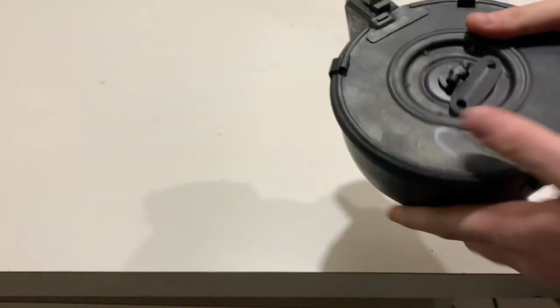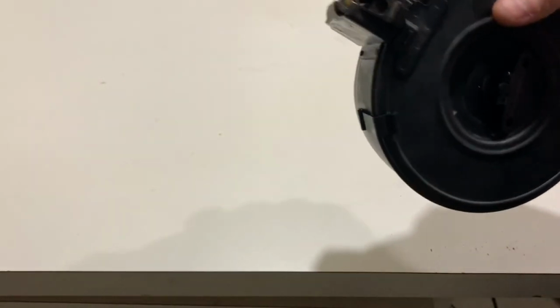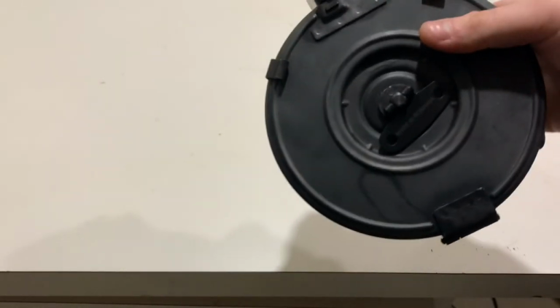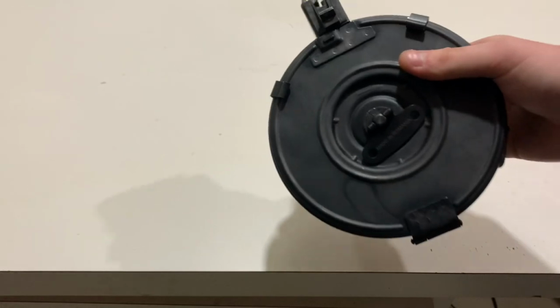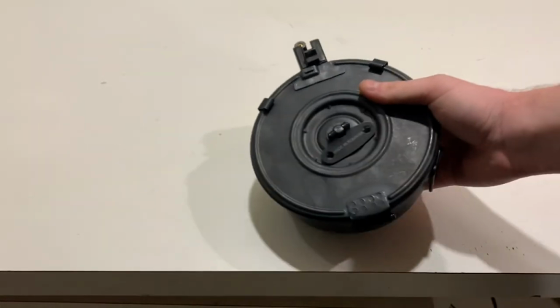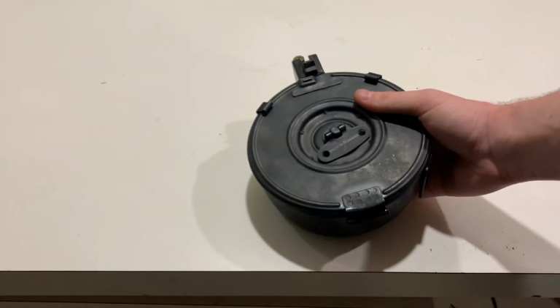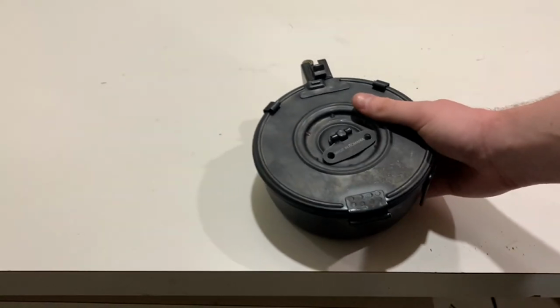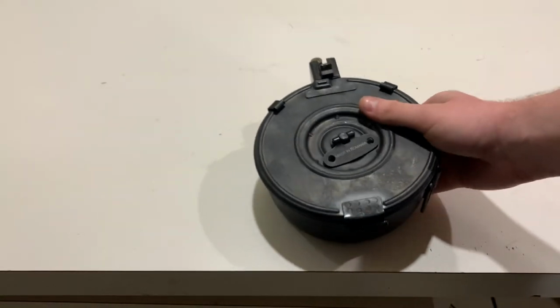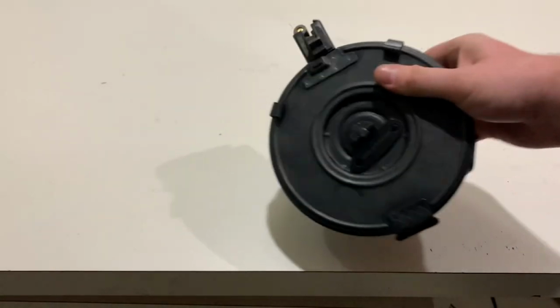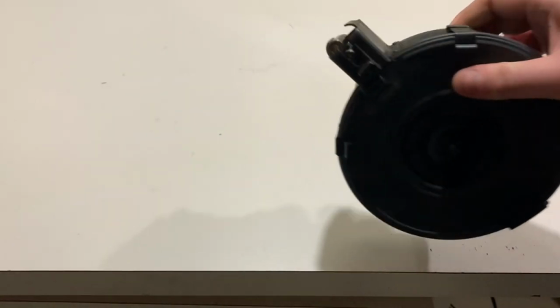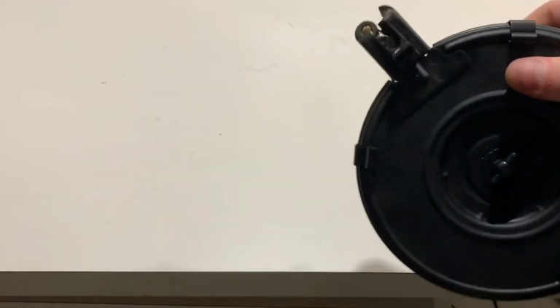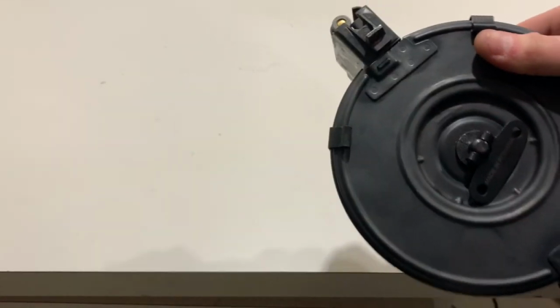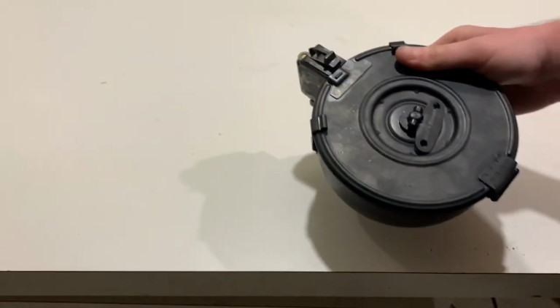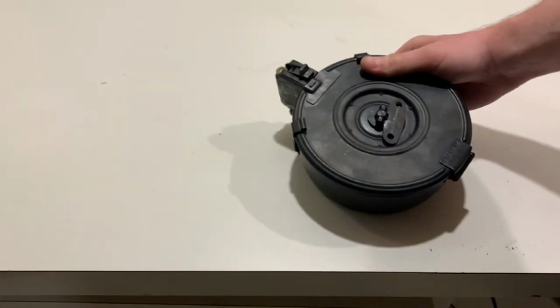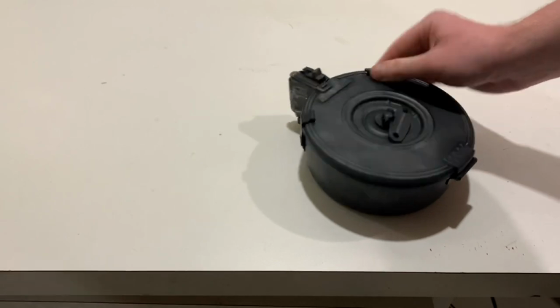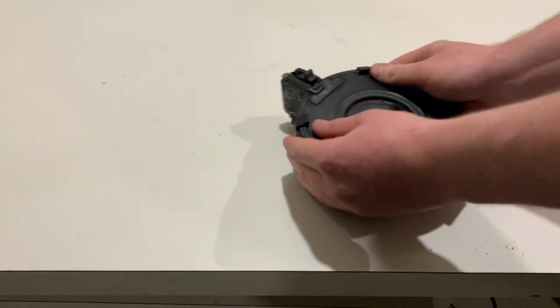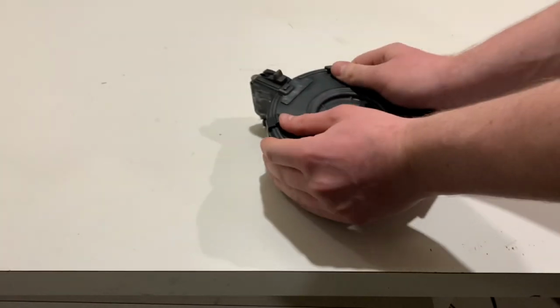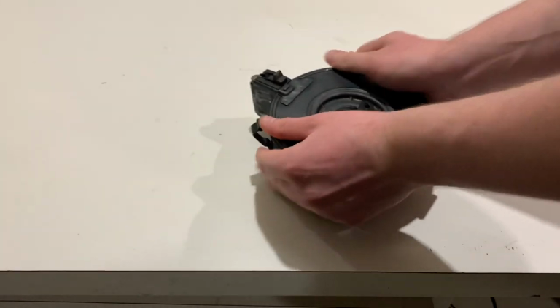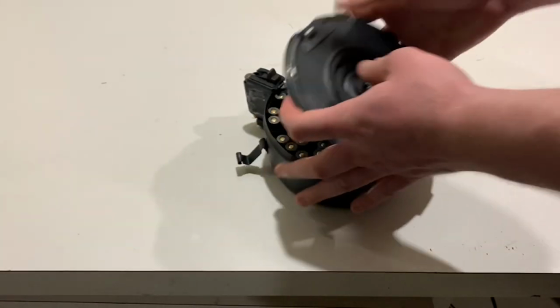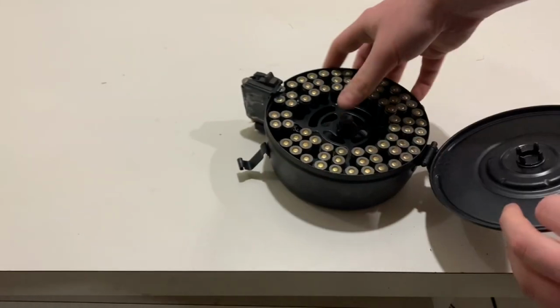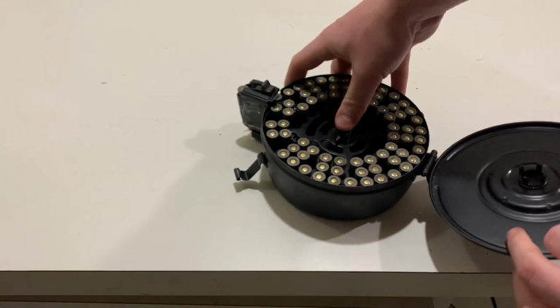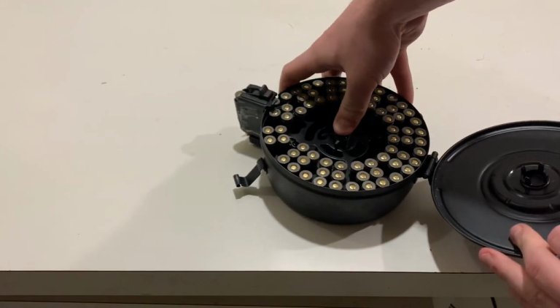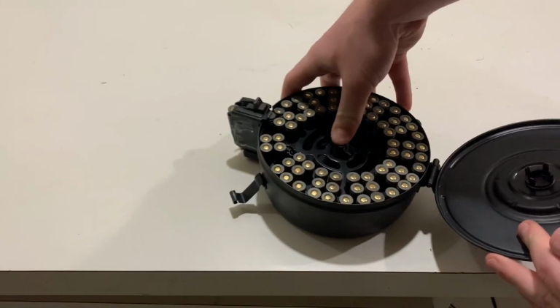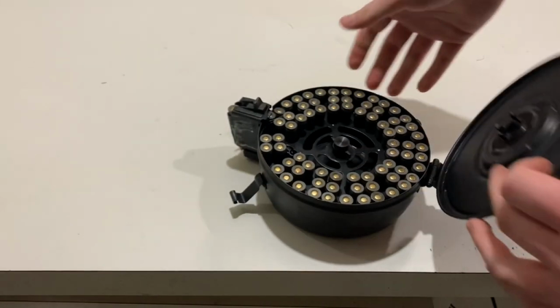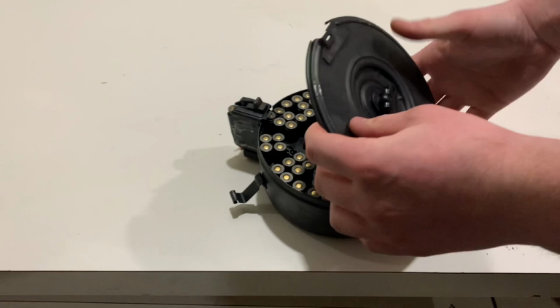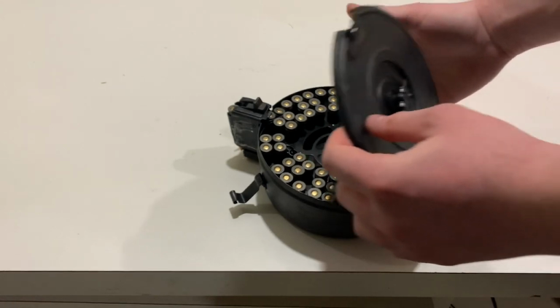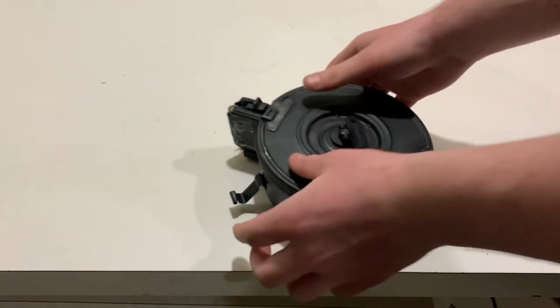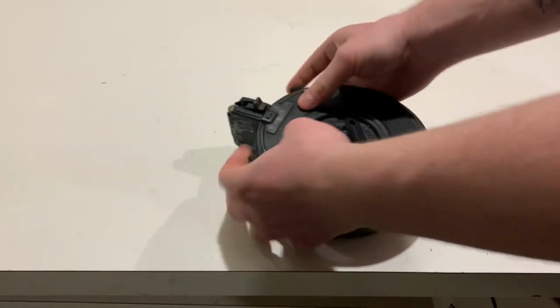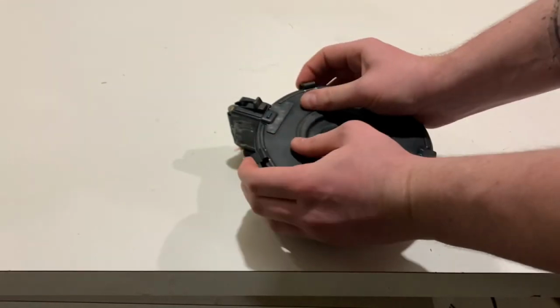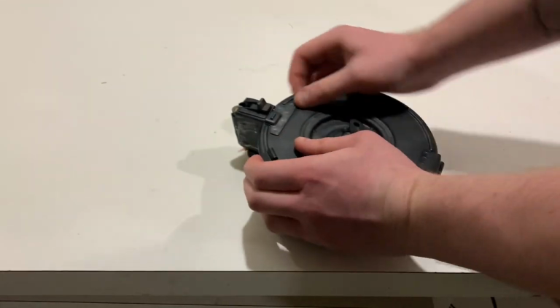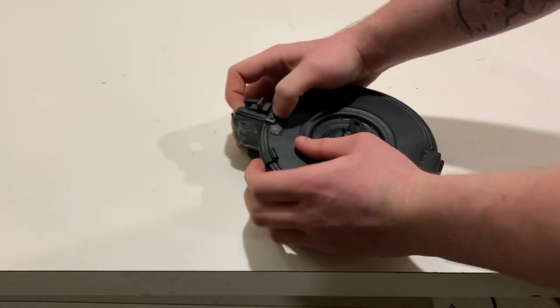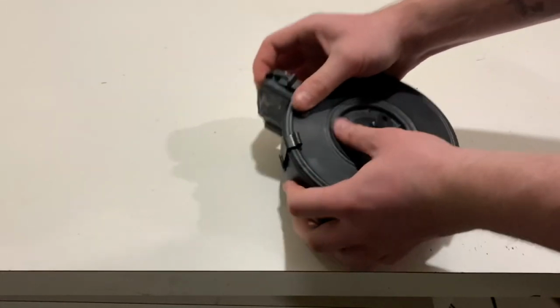Now it's at four full turns or eight half turns. You are now ready to go. Now say you don't want to shoot this drum — what you can actually do is just pop these and then press the button. It releases the spring tension and you don't have to shoot it. But if you want to shoot it, you have to wind it down.